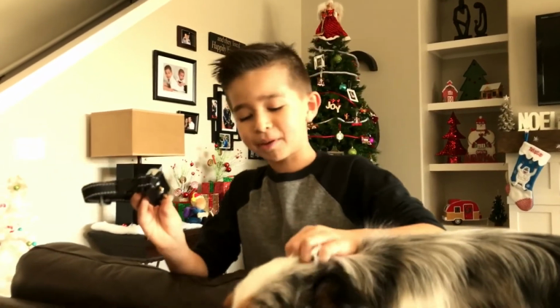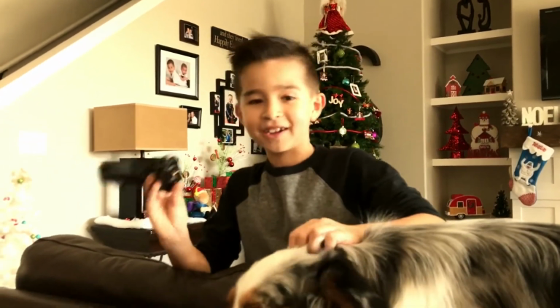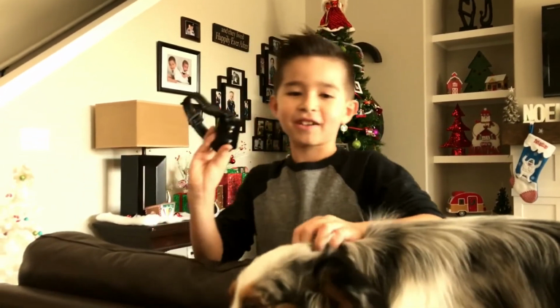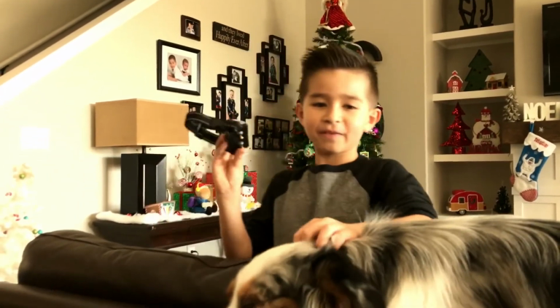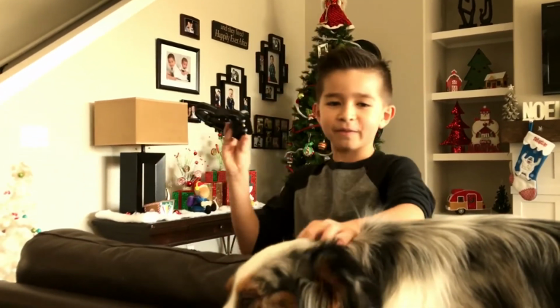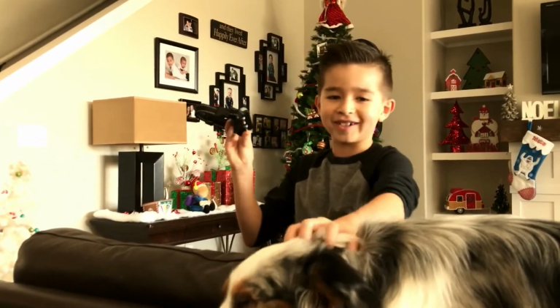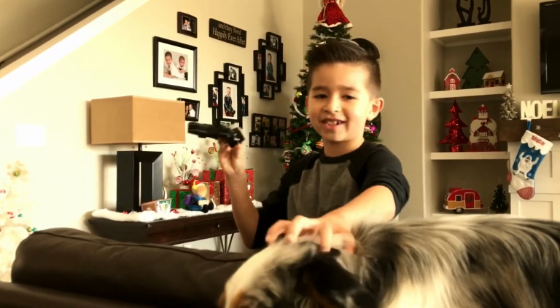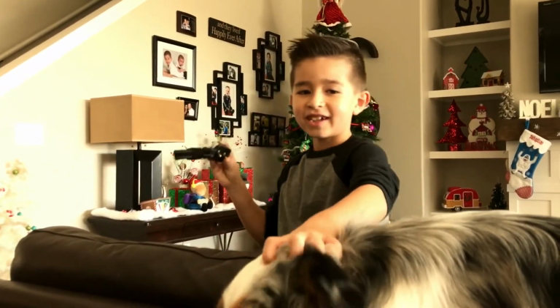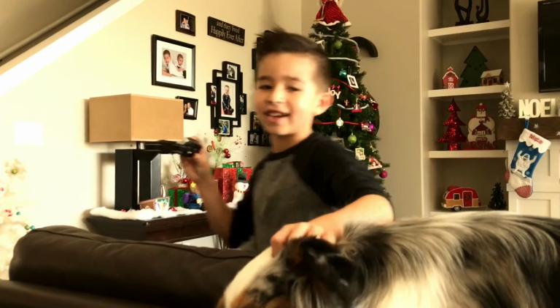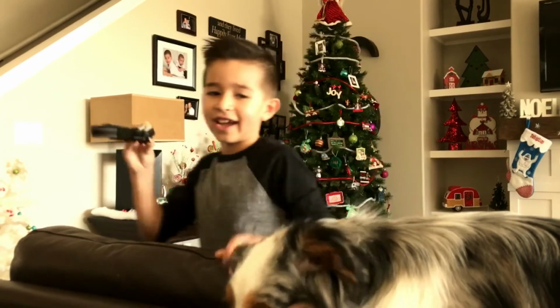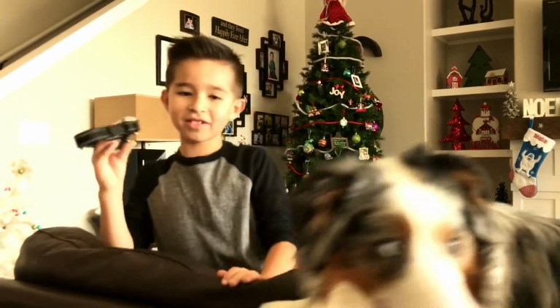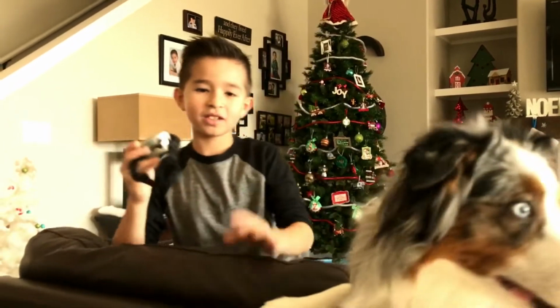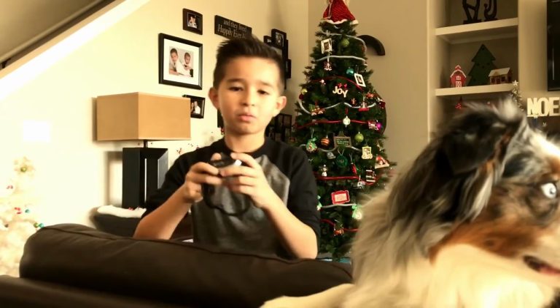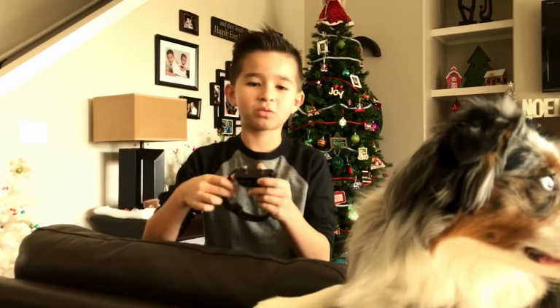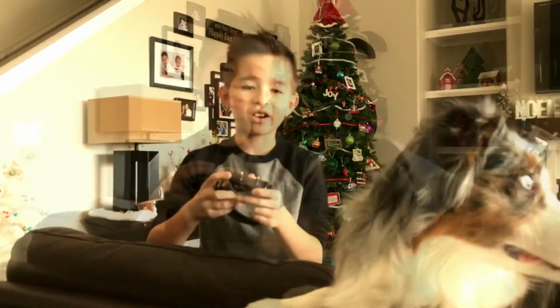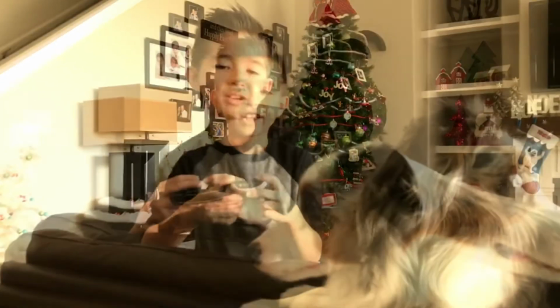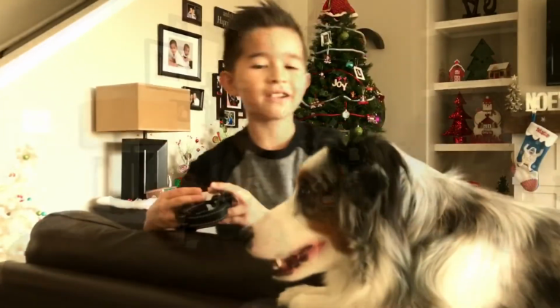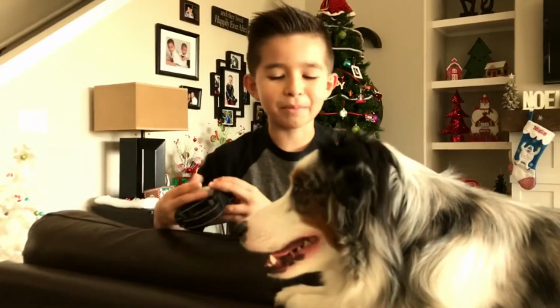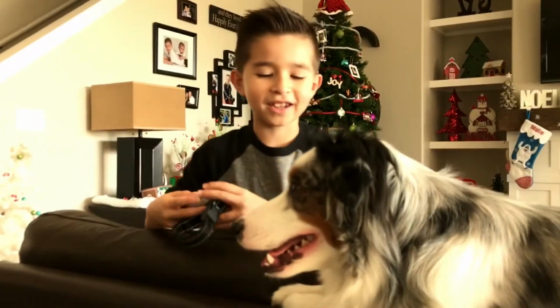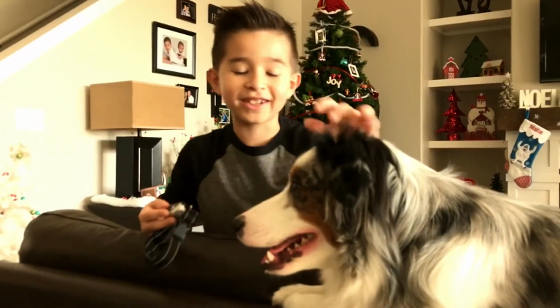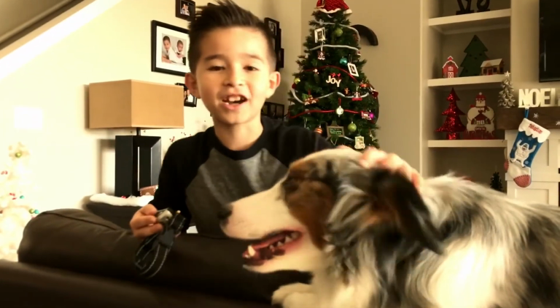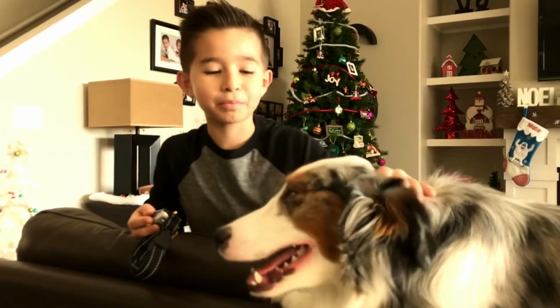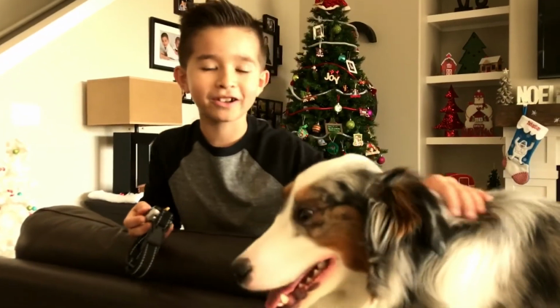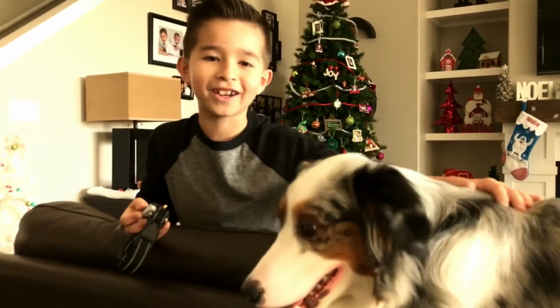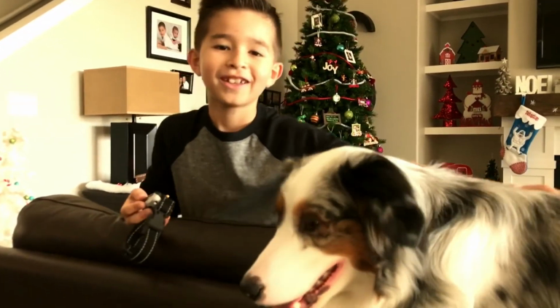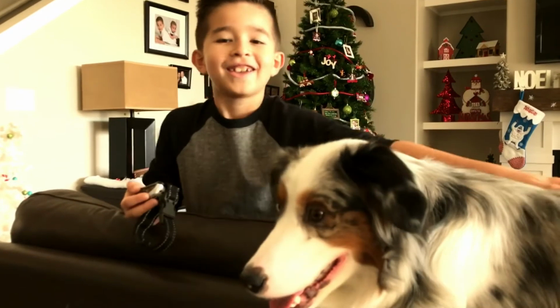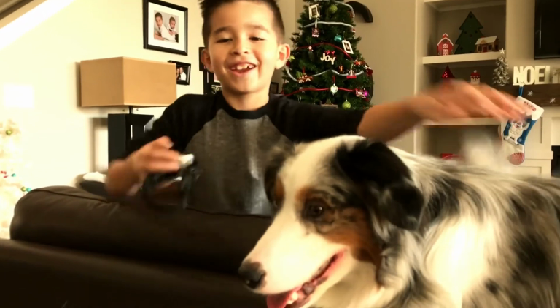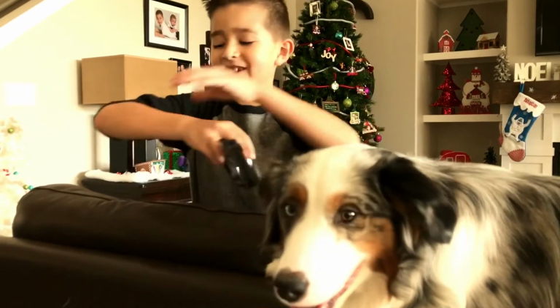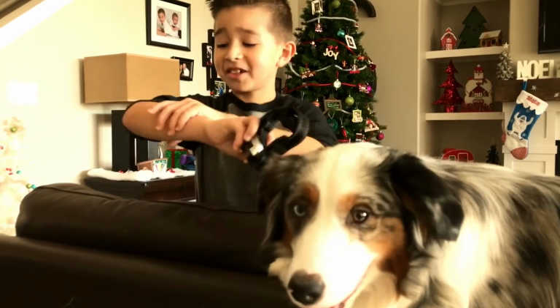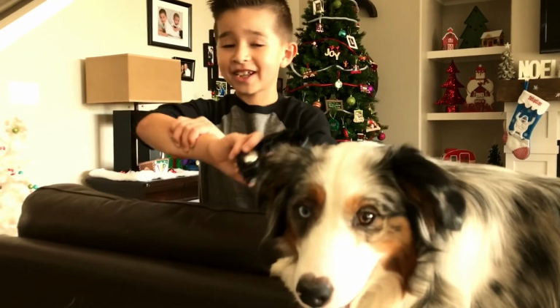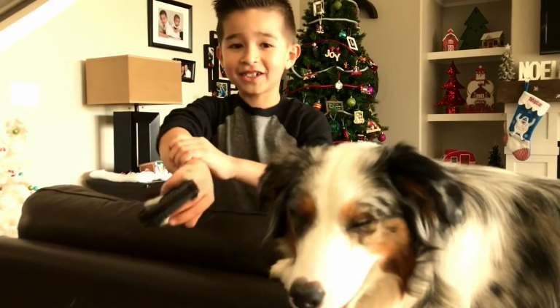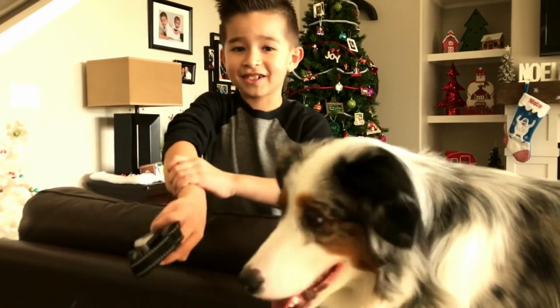It has really worked well and I recommend it. He has stopped barking, and getting shocked is no fun.